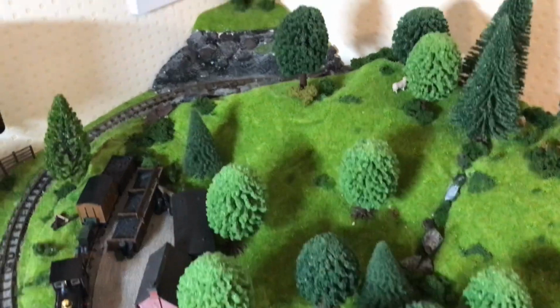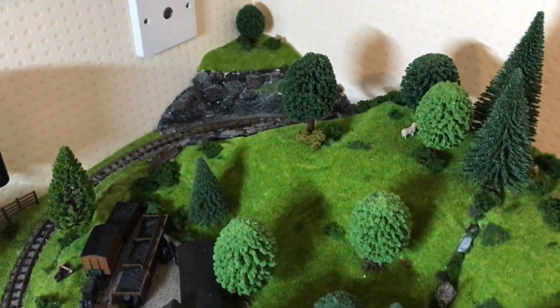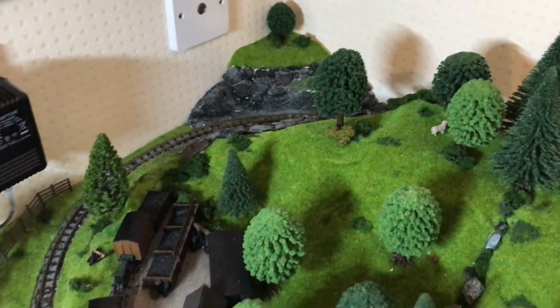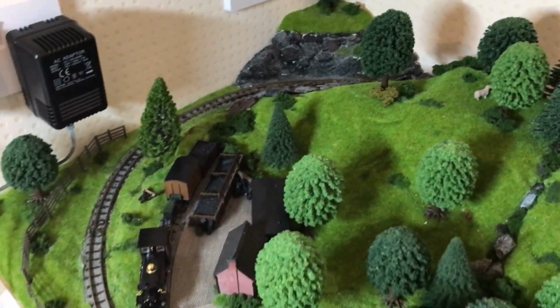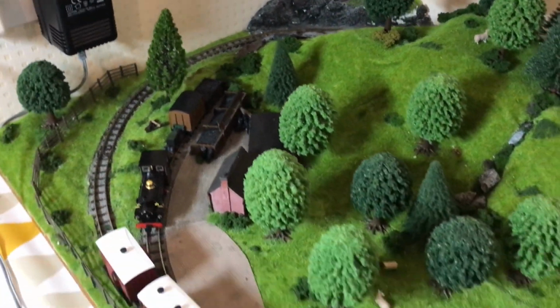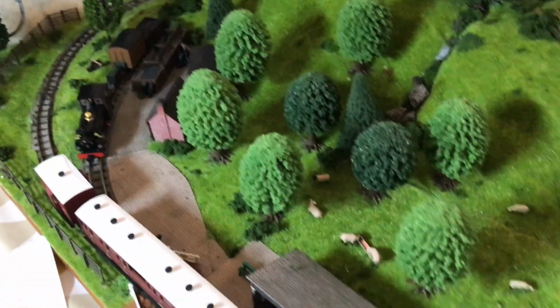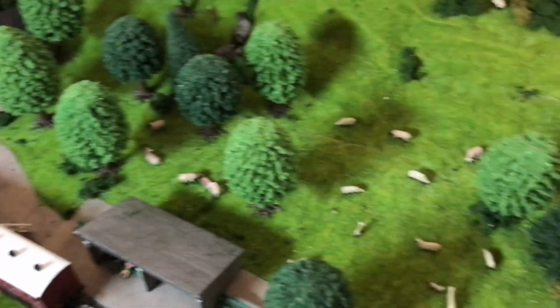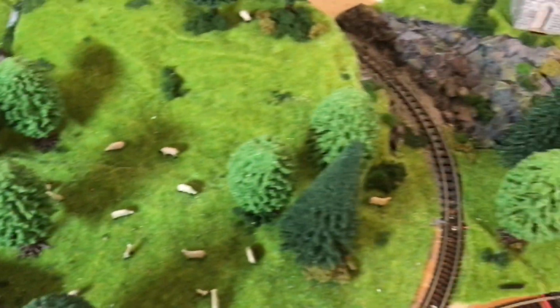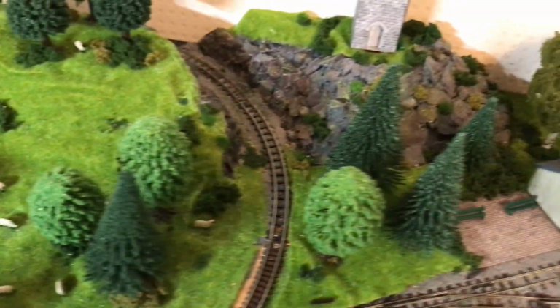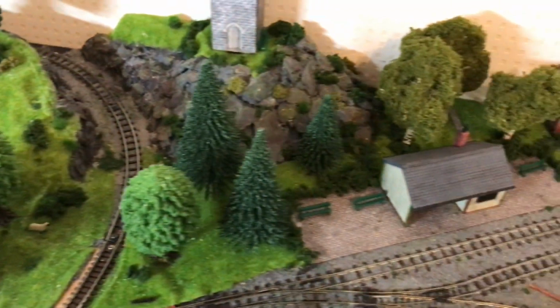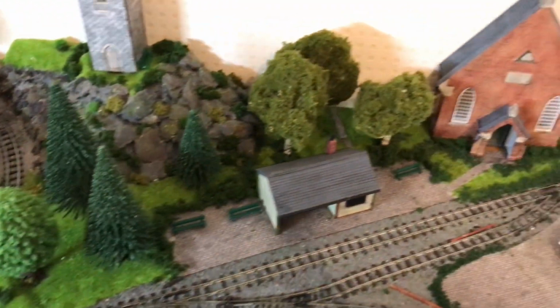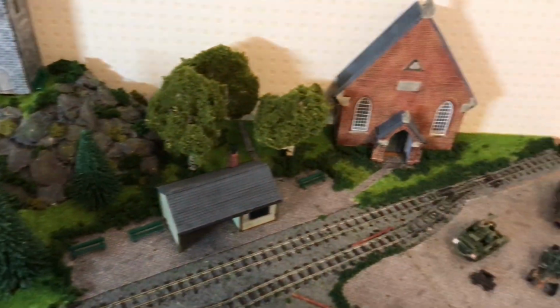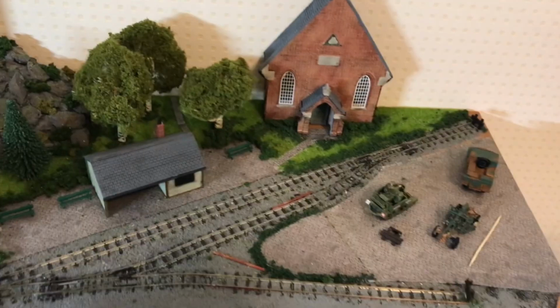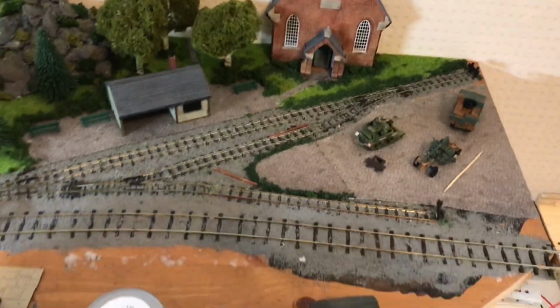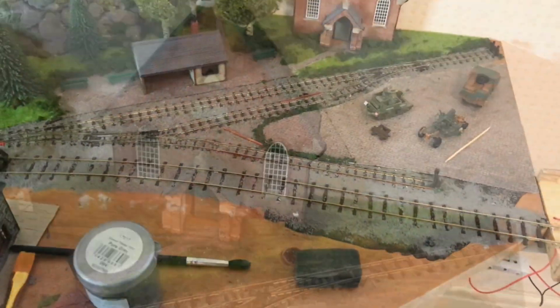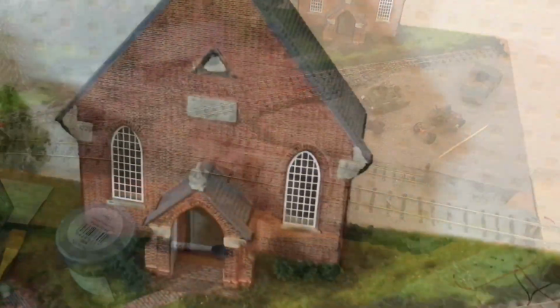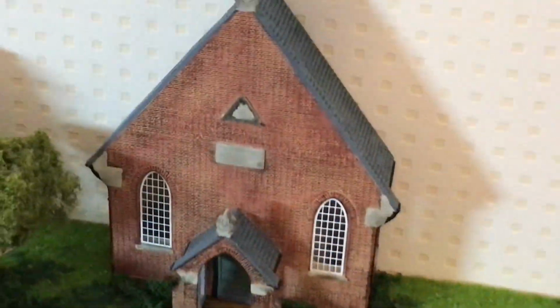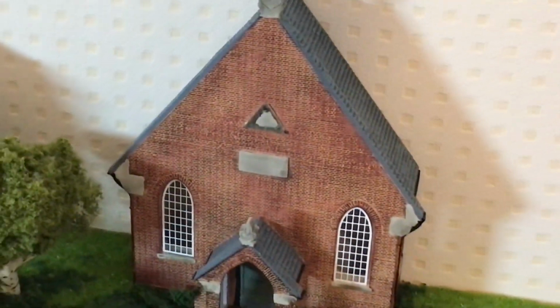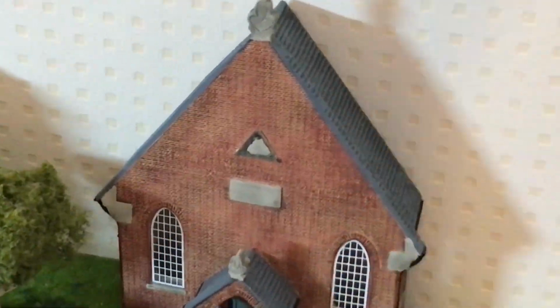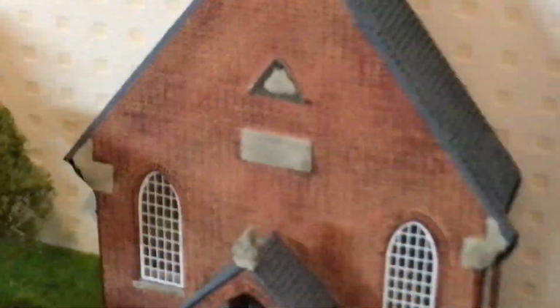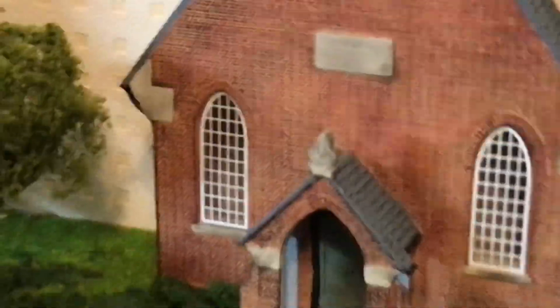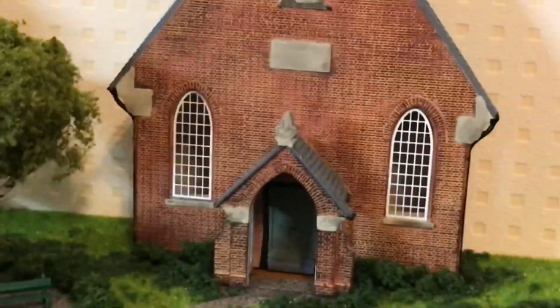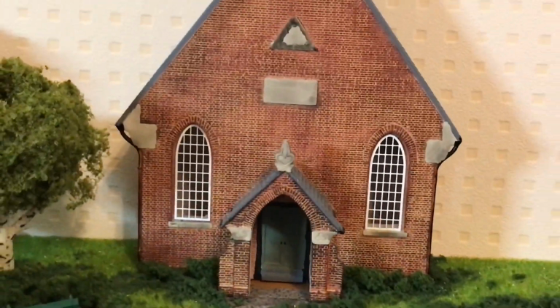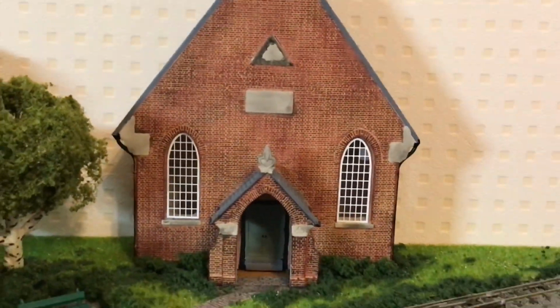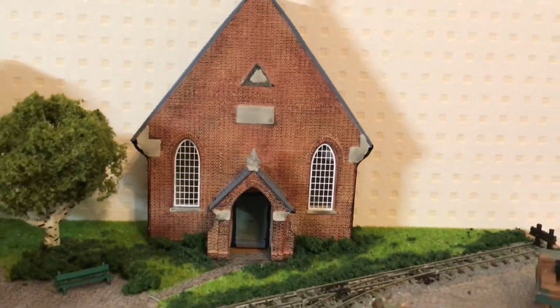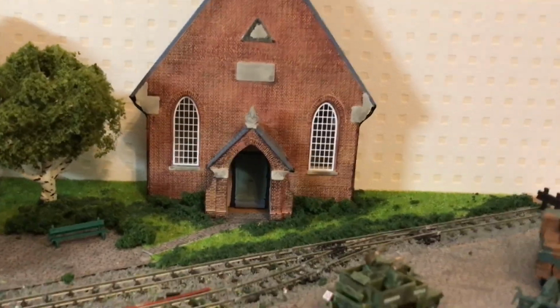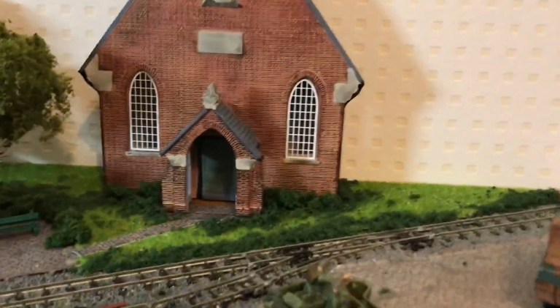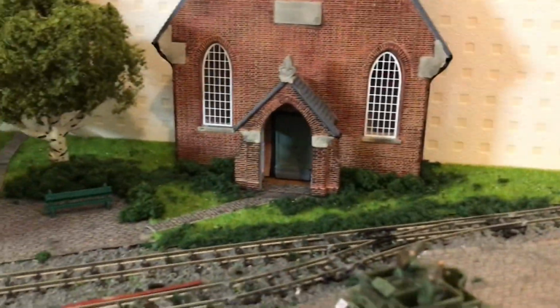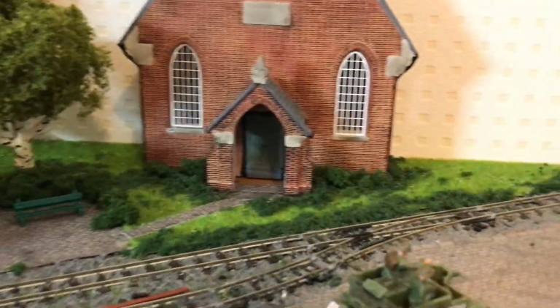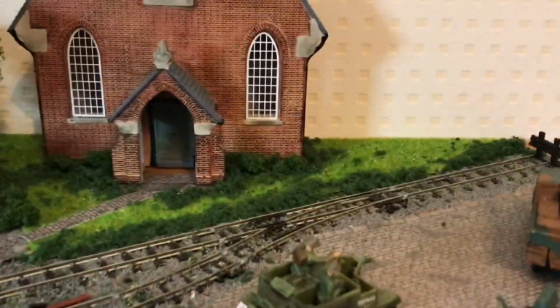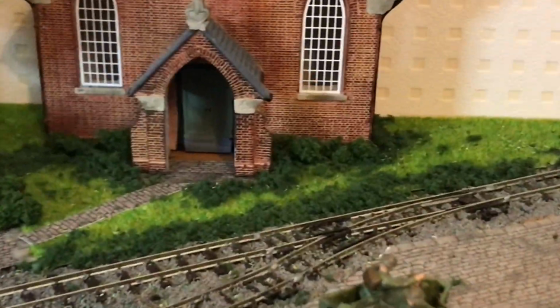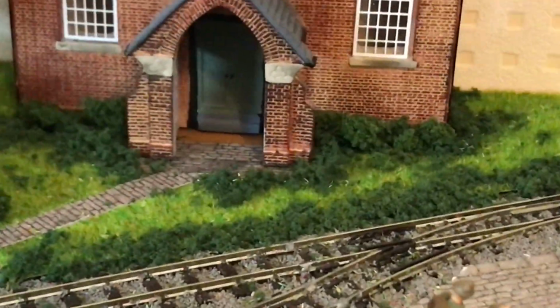Ben here and welcome back to another video. You can see the narrow gauge layout is looking a little bit different. First of all I bought a very cheap £8 Hornby Skaledale cast resin chapel building.